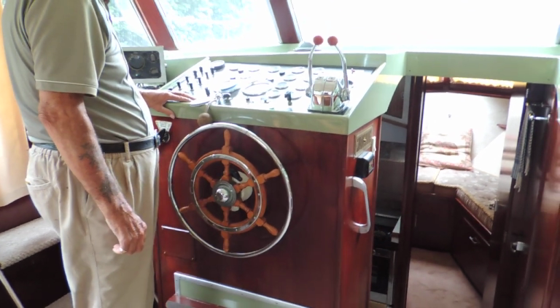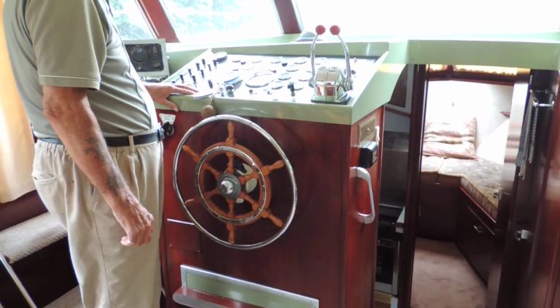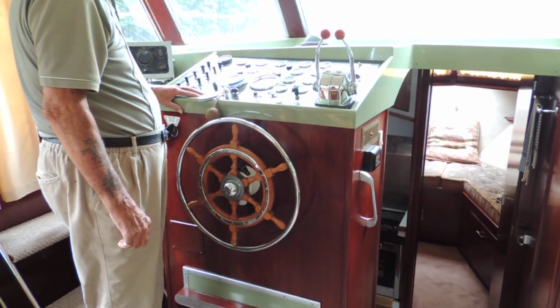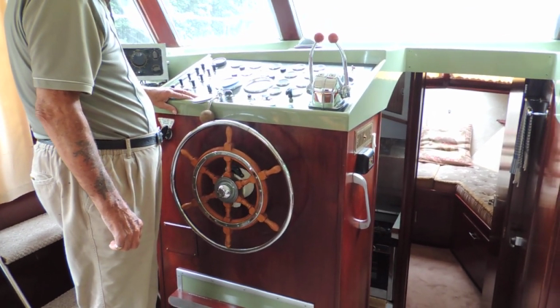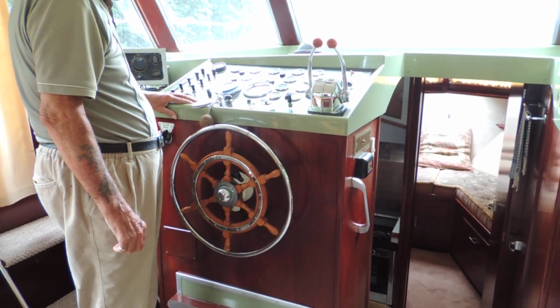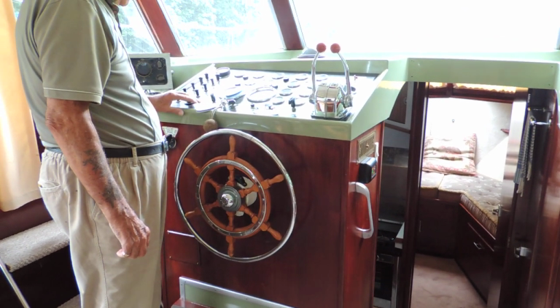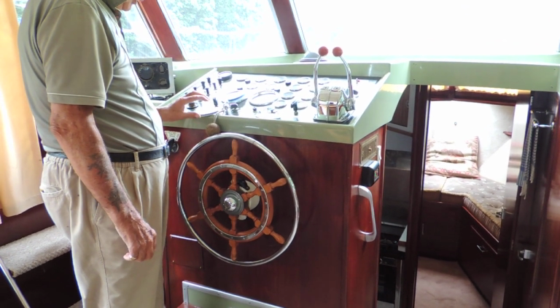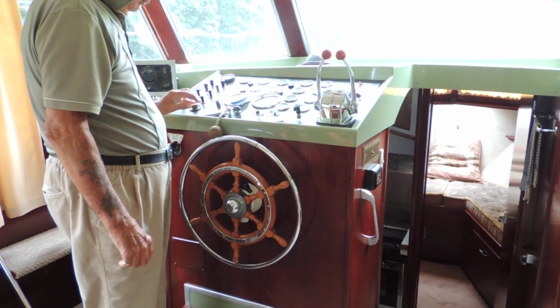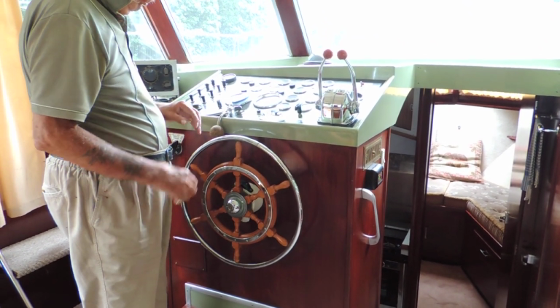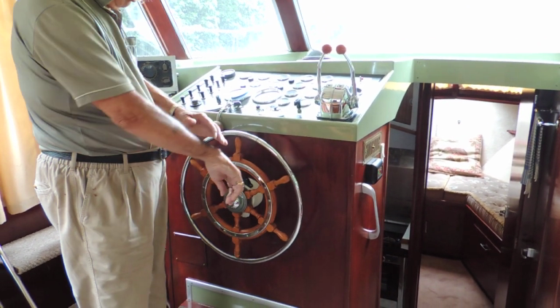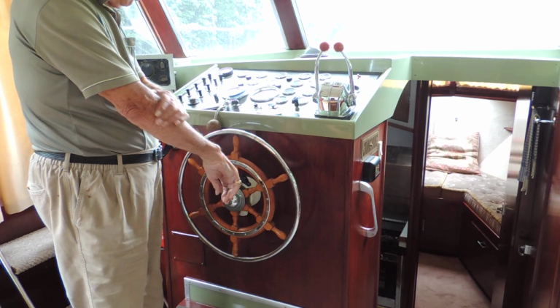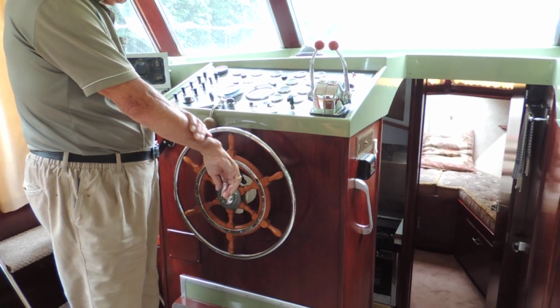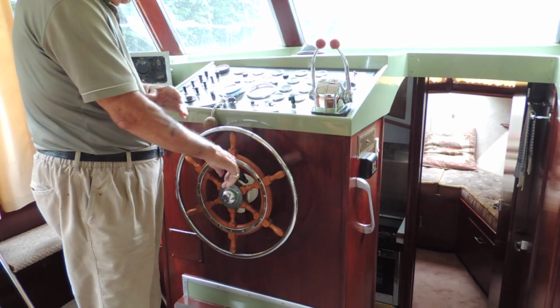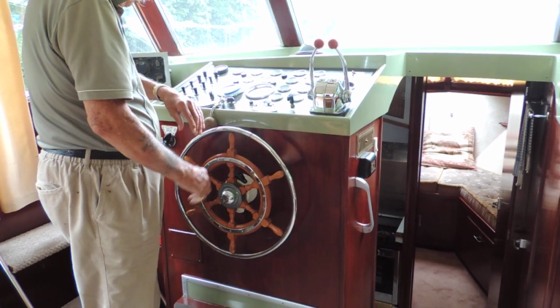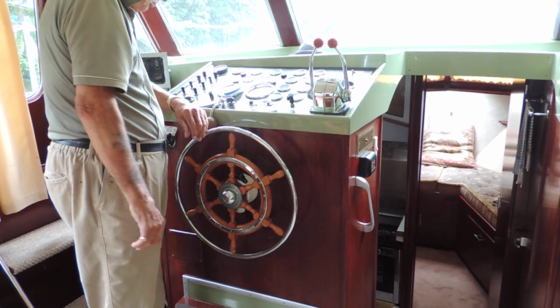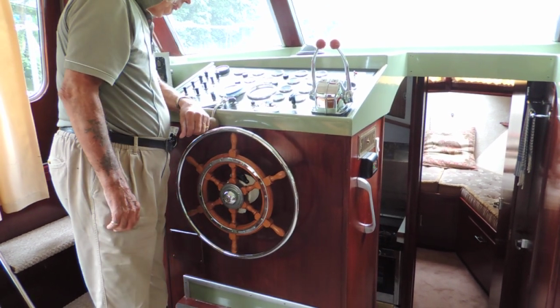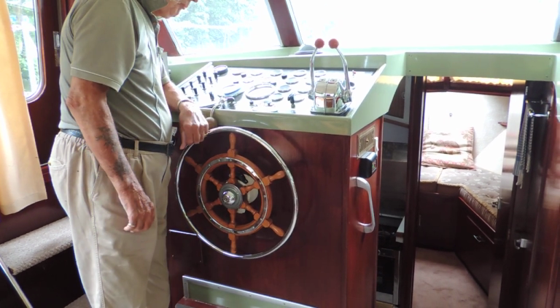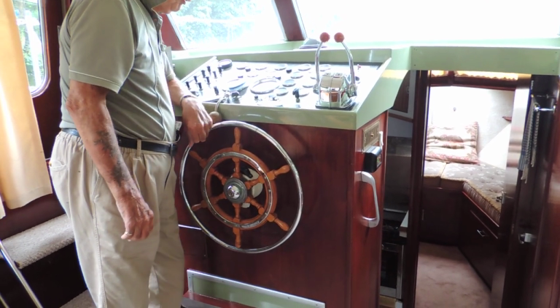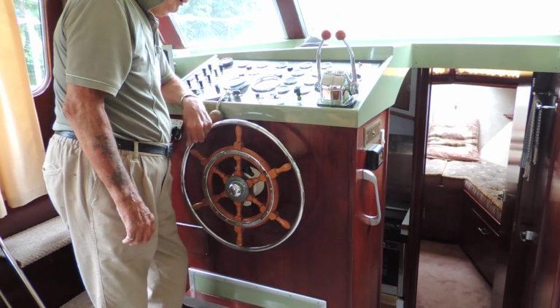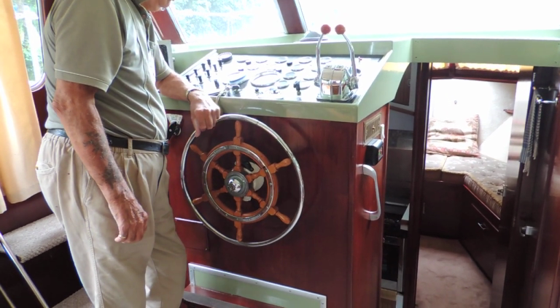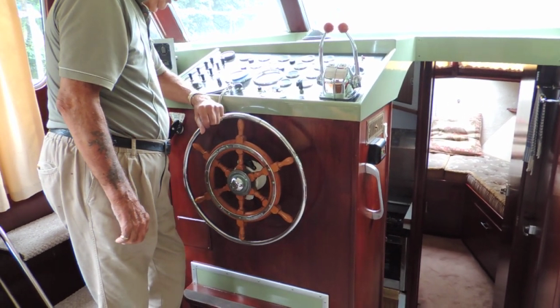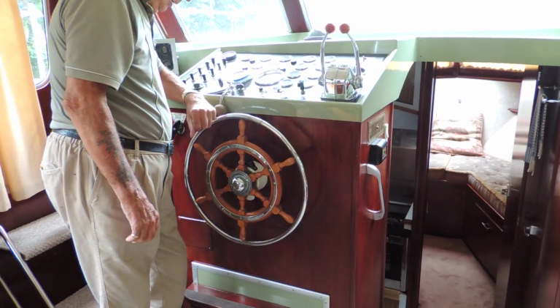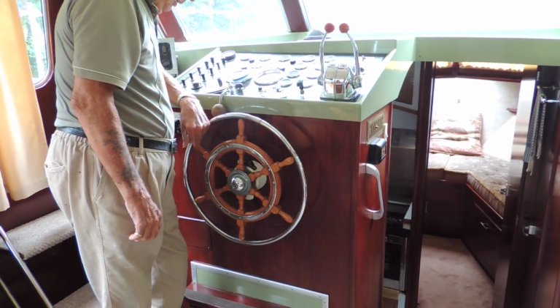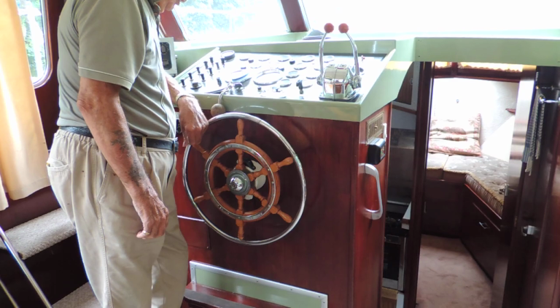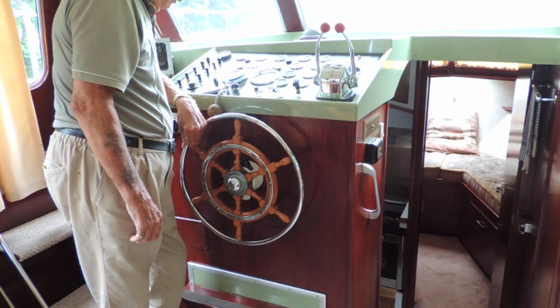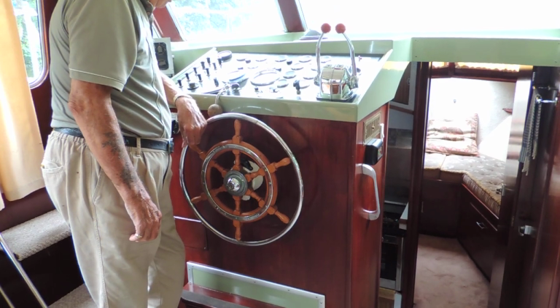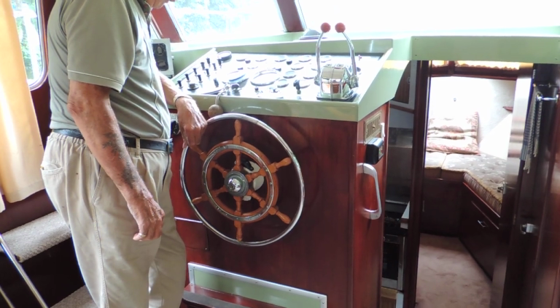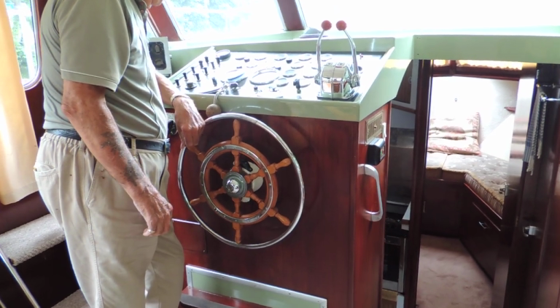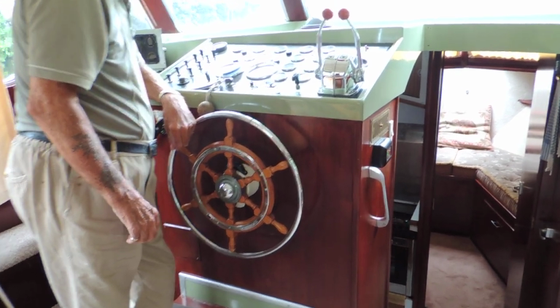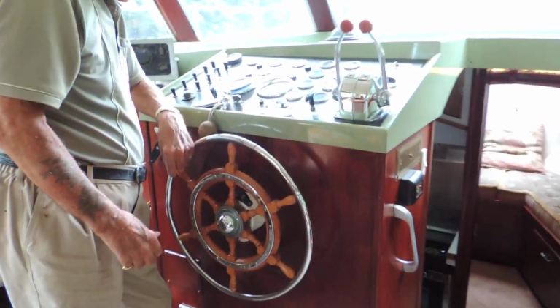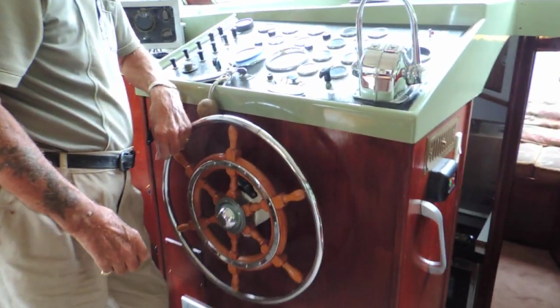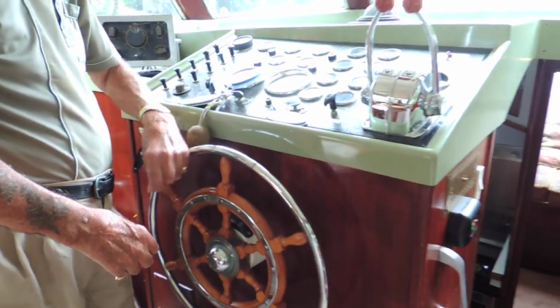Hello, this is Anne MacDonald from Boatshed Medway. Today we have the privilege of looking at this Broome 37, and we're just about to have the engine started from cold. So here we go.